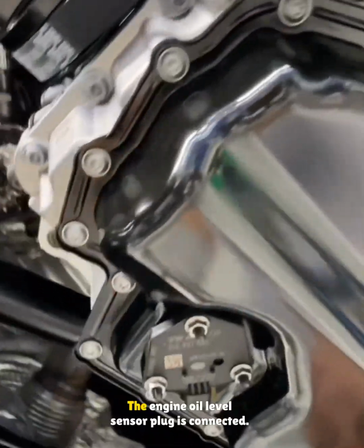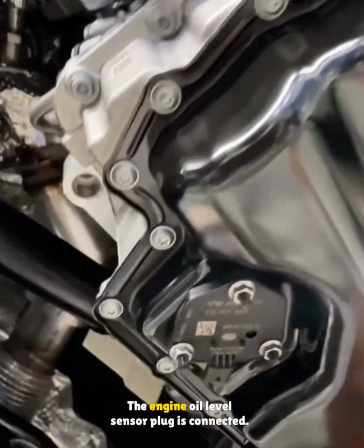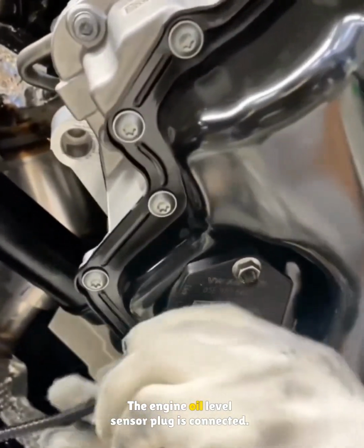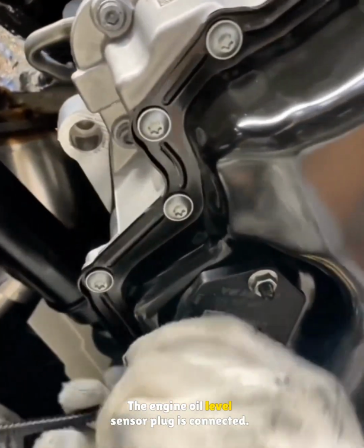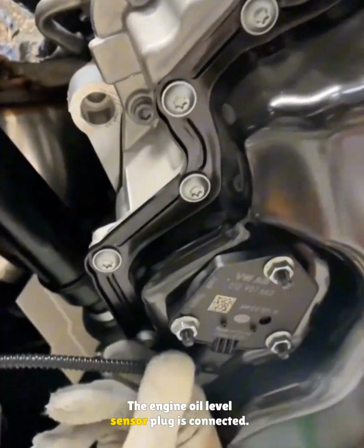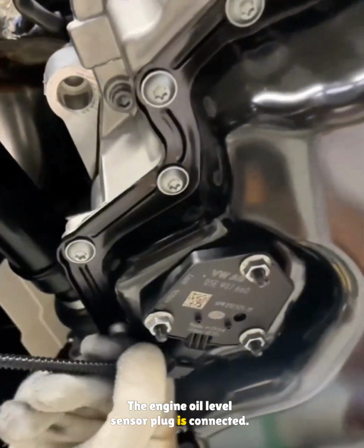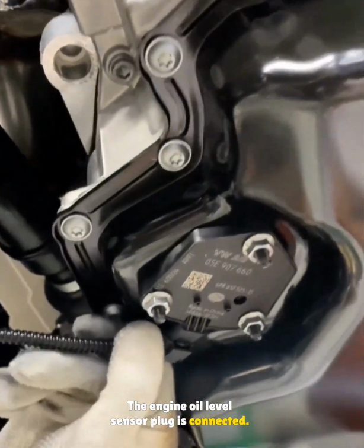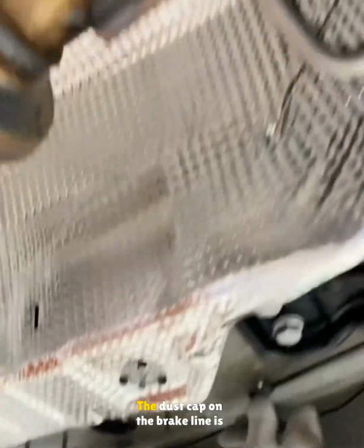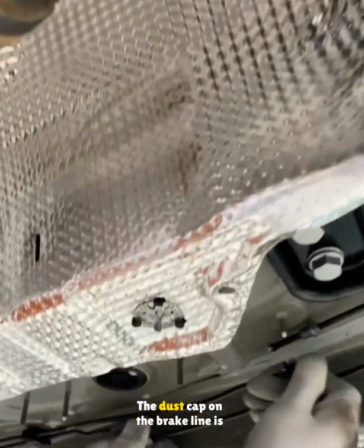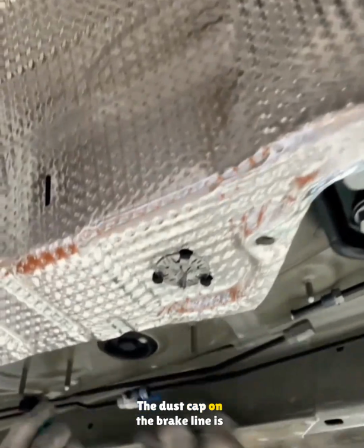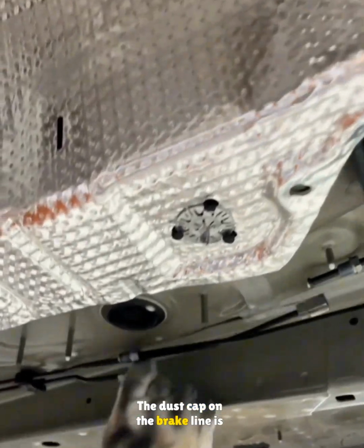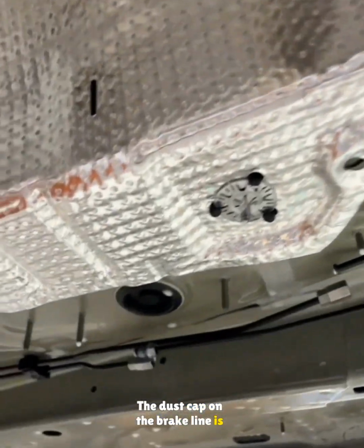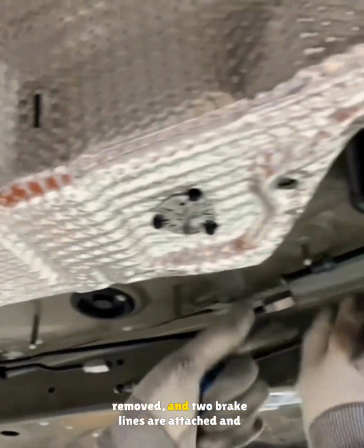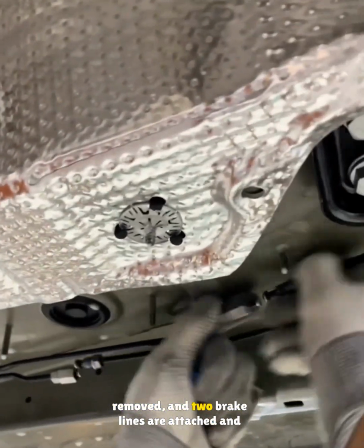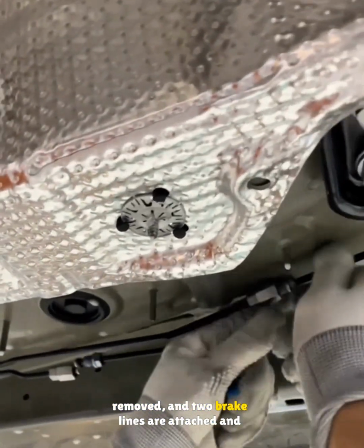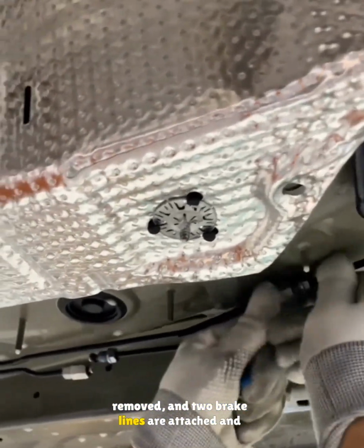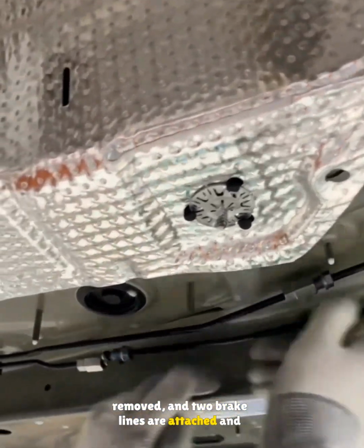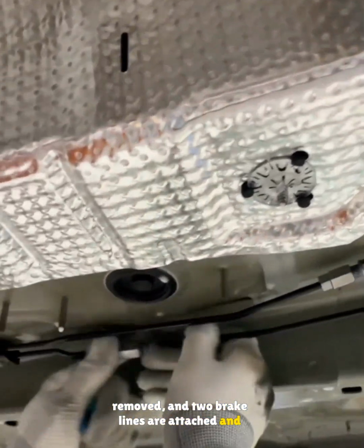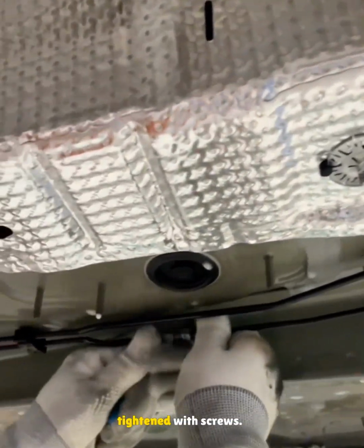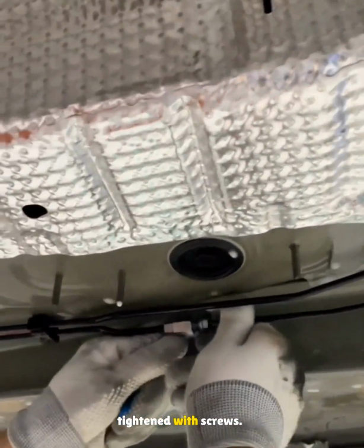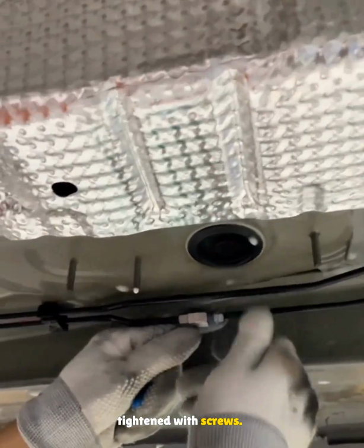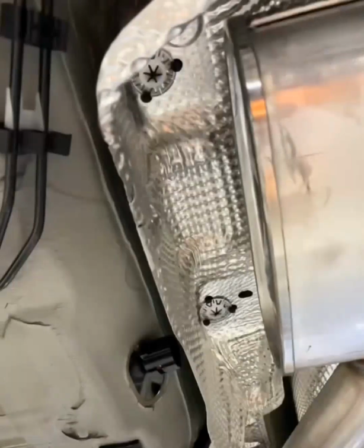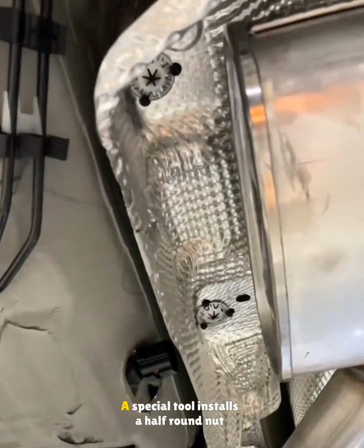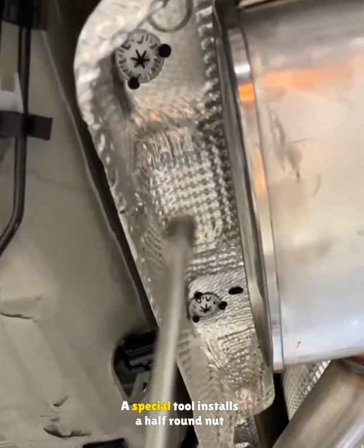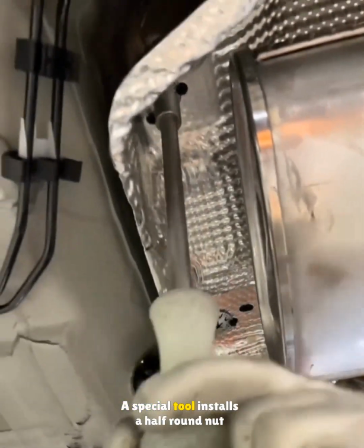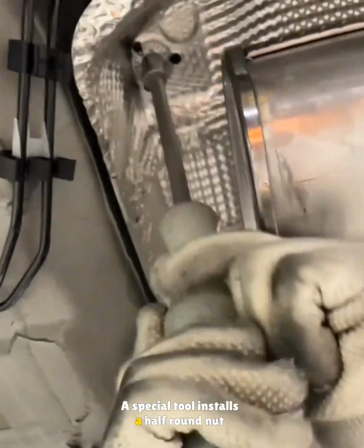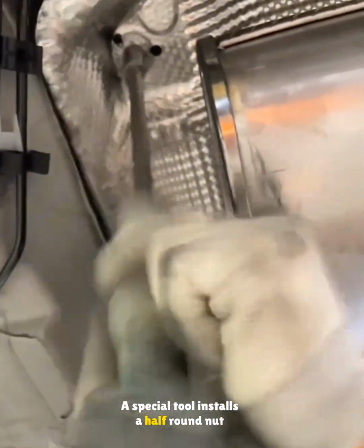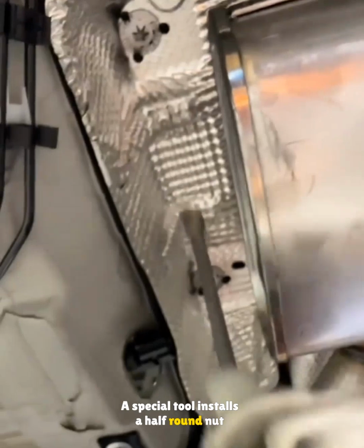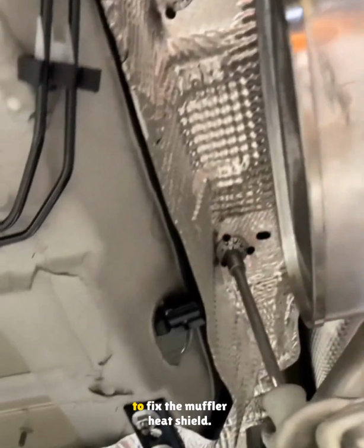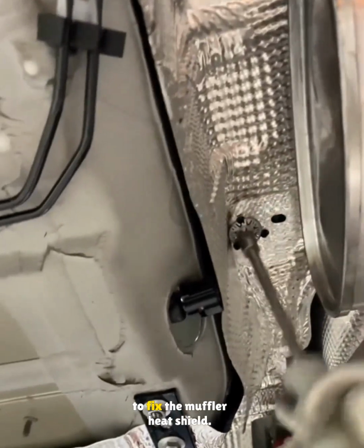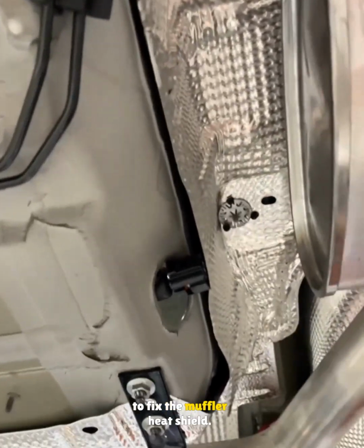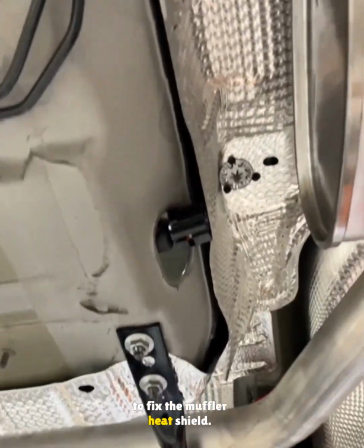The engine oil level sensor plug is connected. The dust cap on the brake line is removed and two brake lines are attached and tightened with screws. A special tool installs a half-round nut to fix the muffler heat shield.